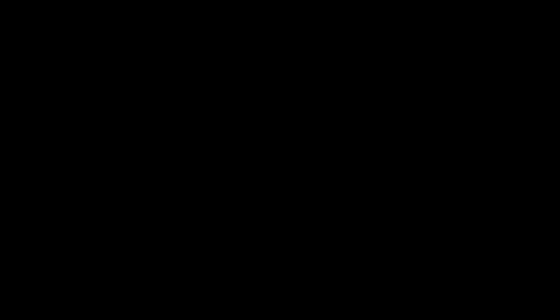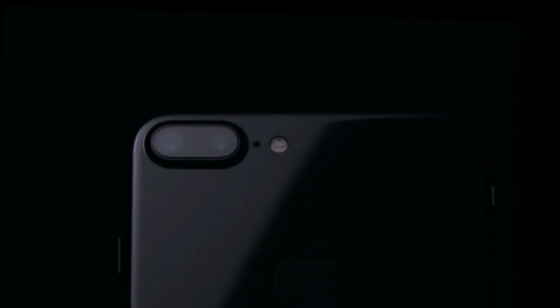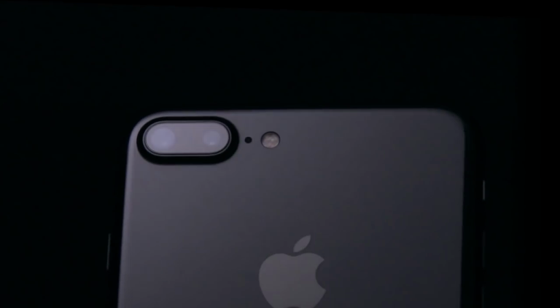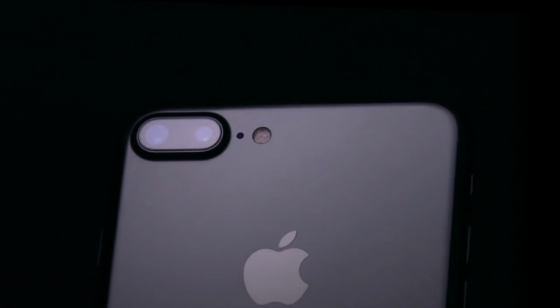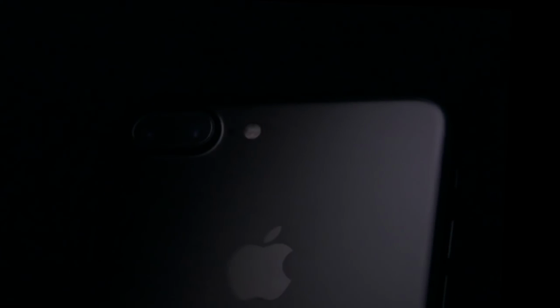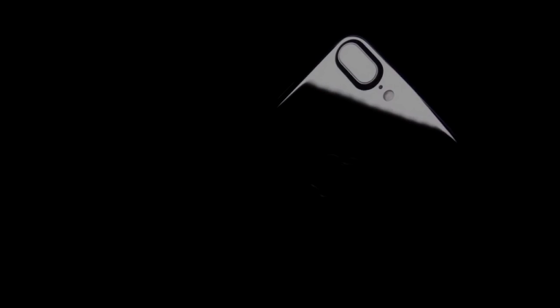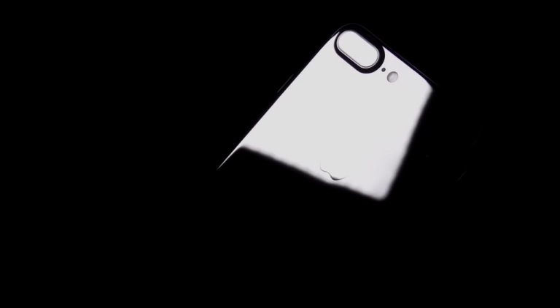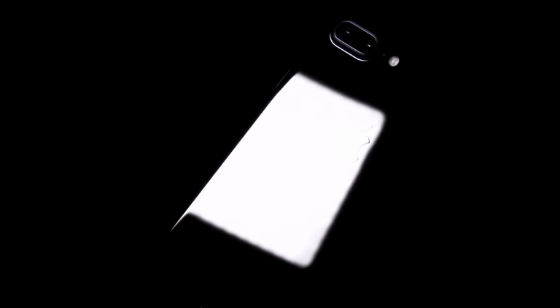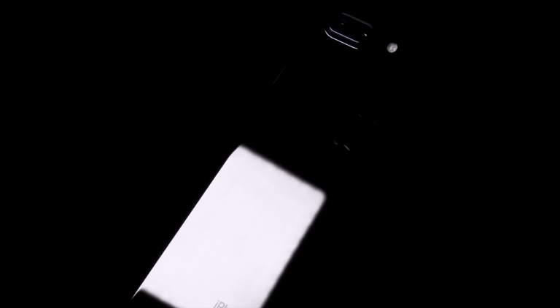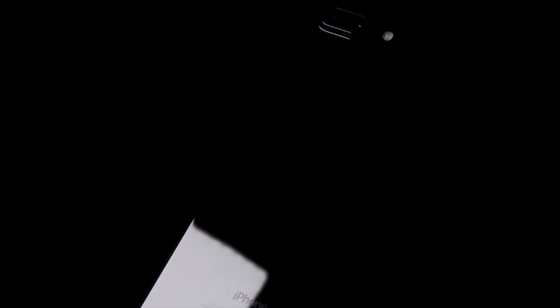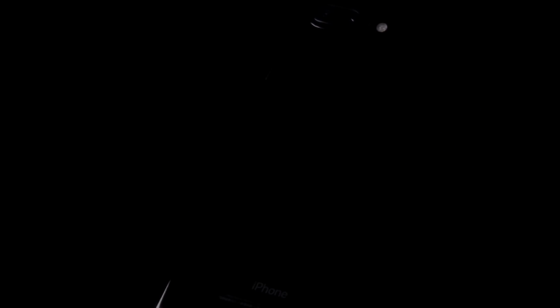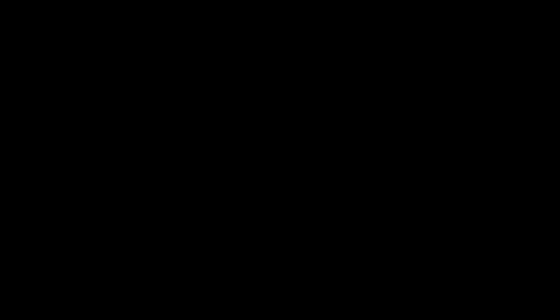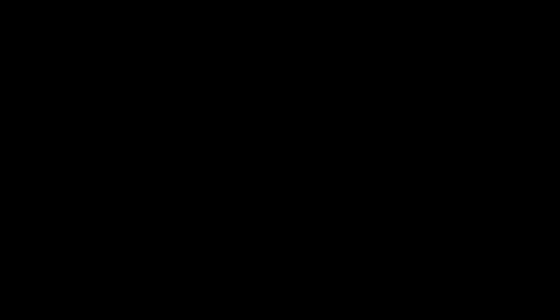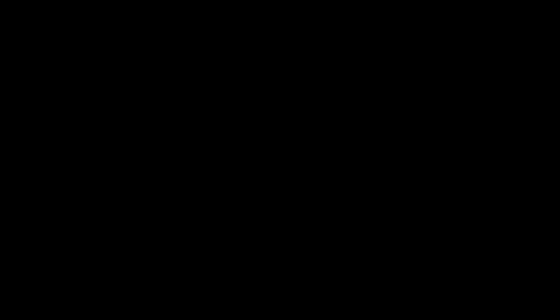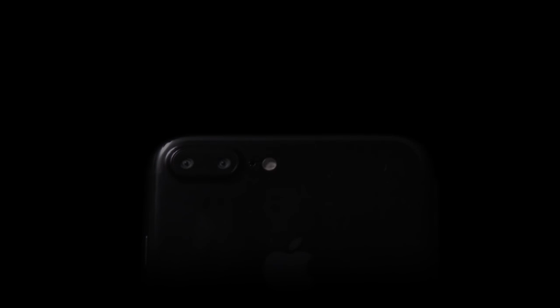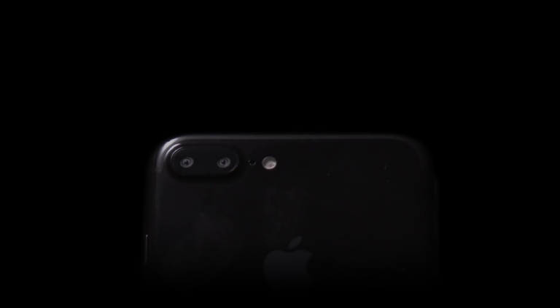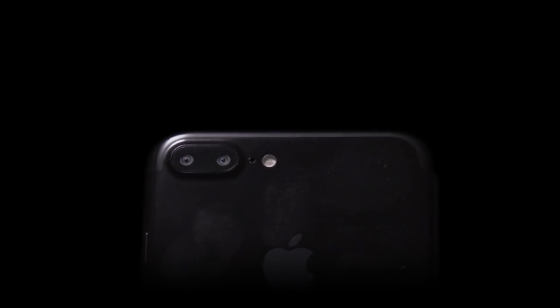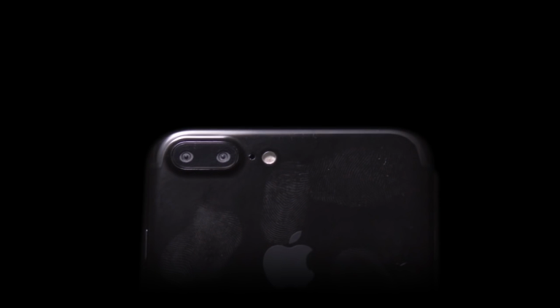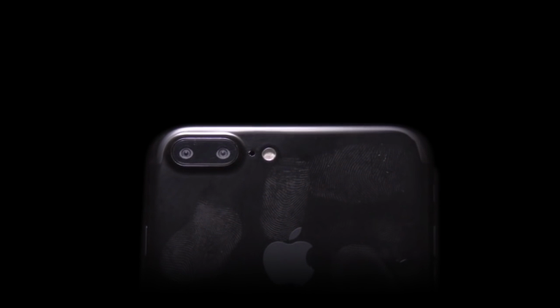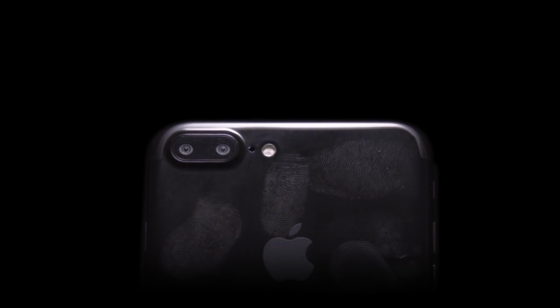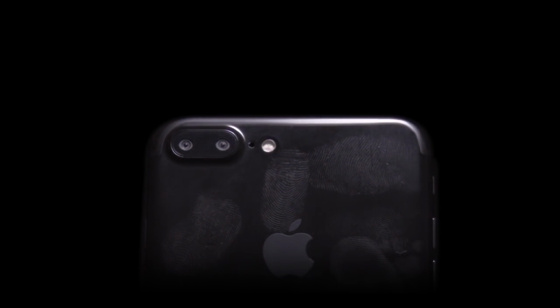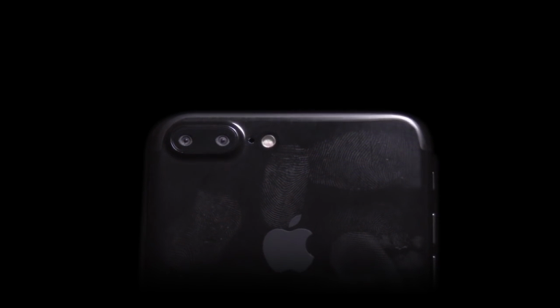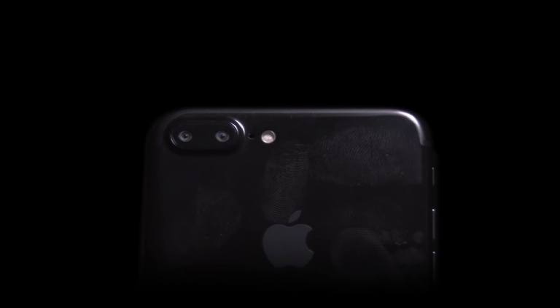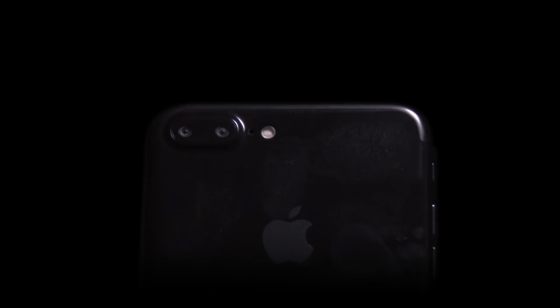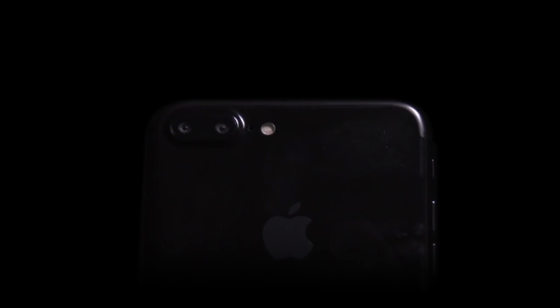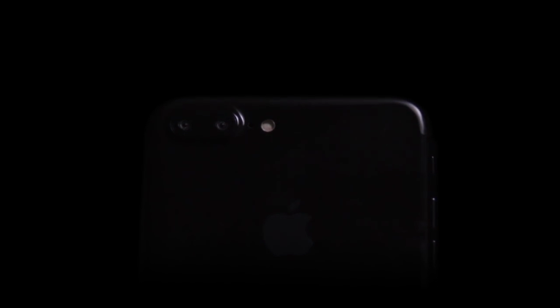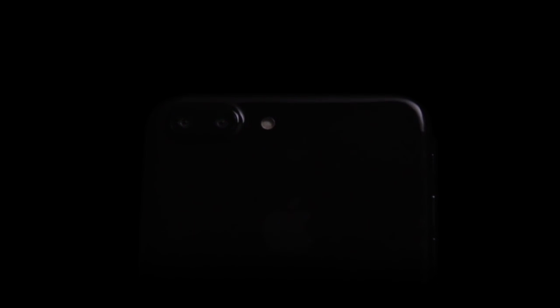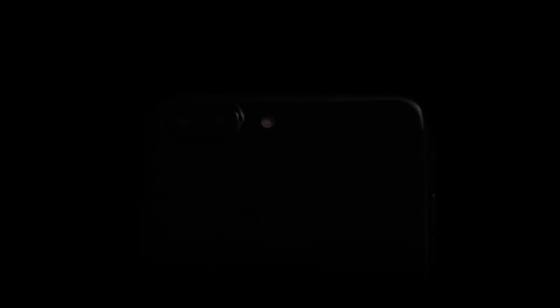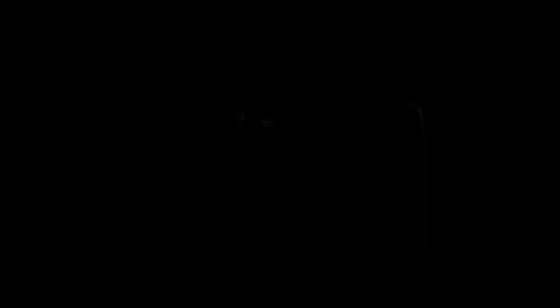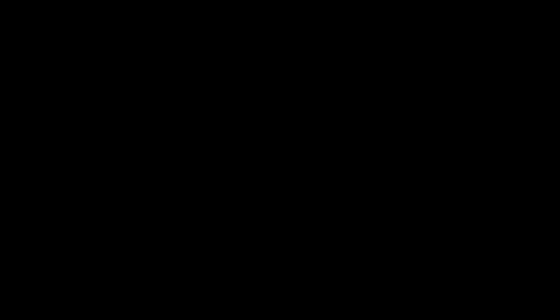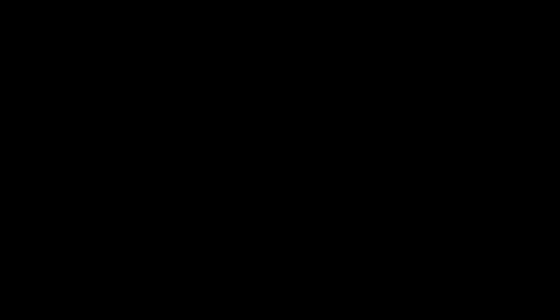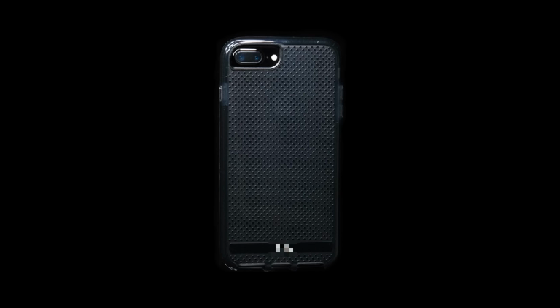The beauty of the Jet Black is mesmerizing on its own. Except right out of the box, you don't really want it in your hands. The first thing you want to do is to get a case.